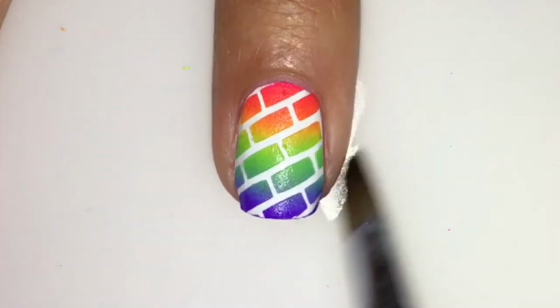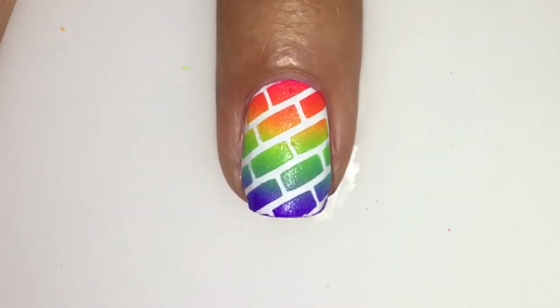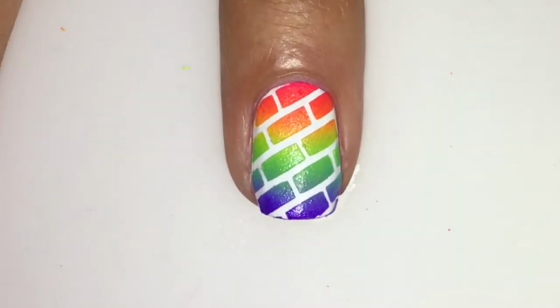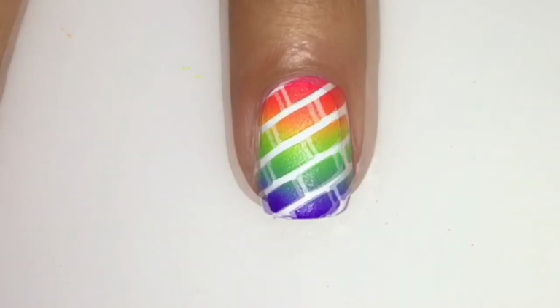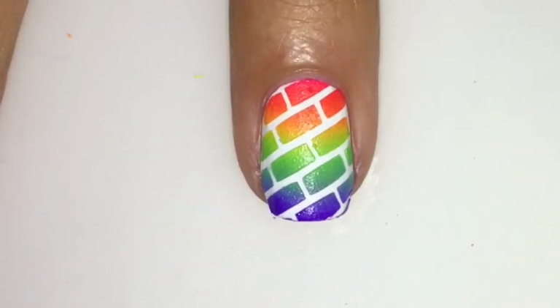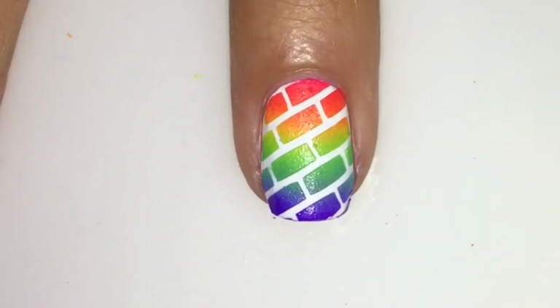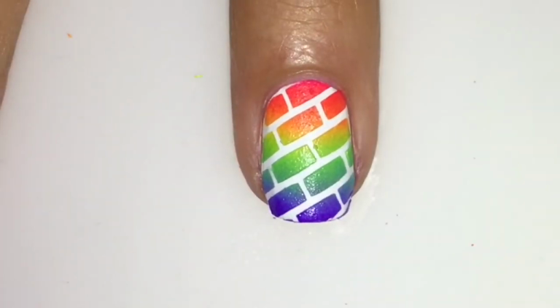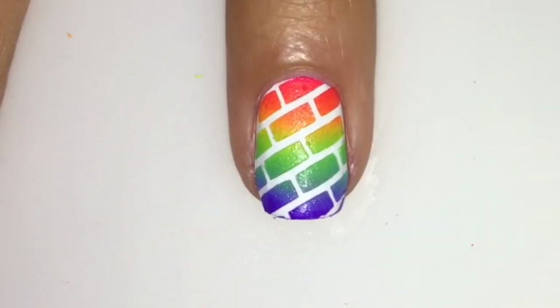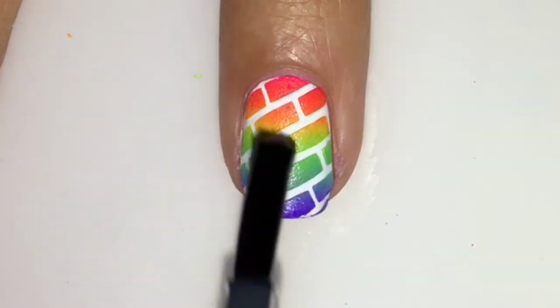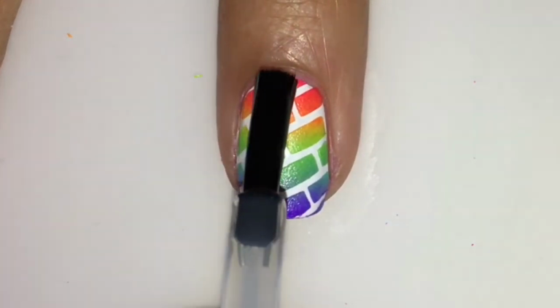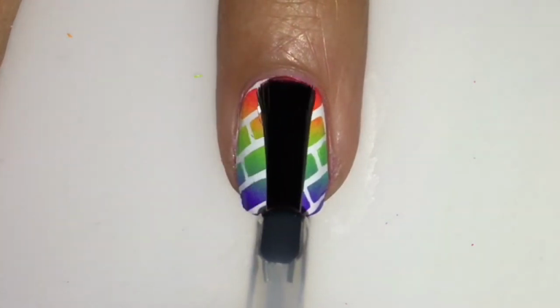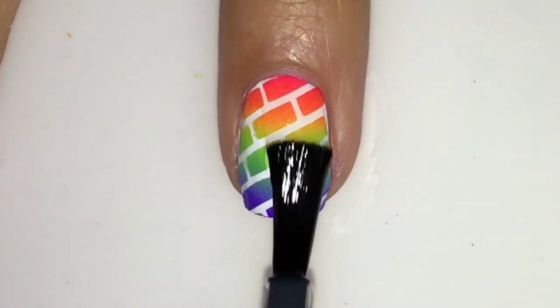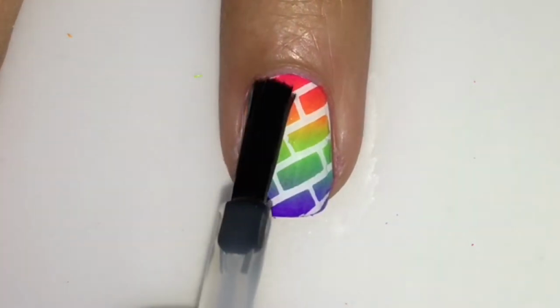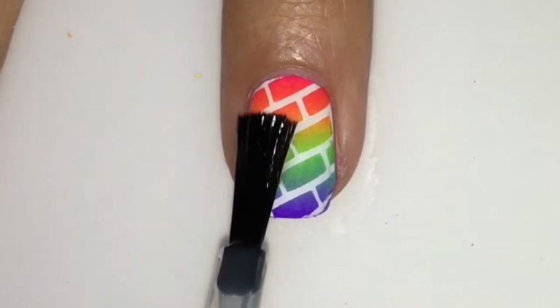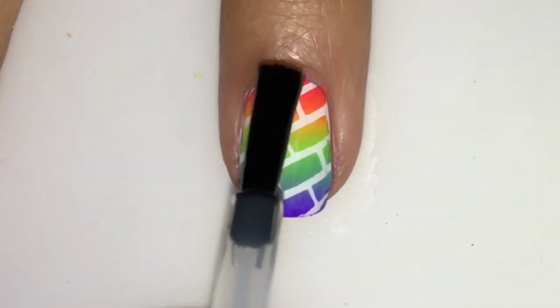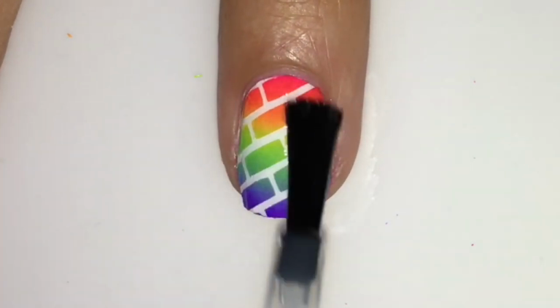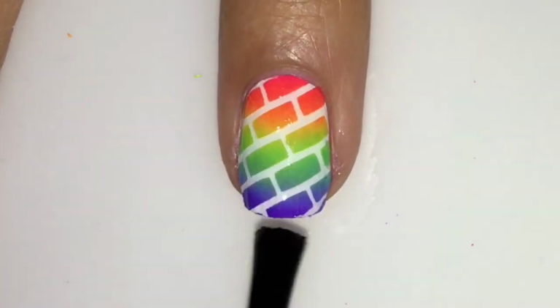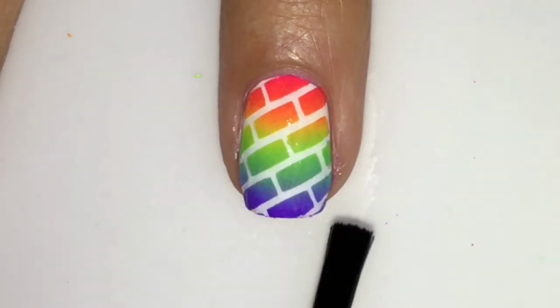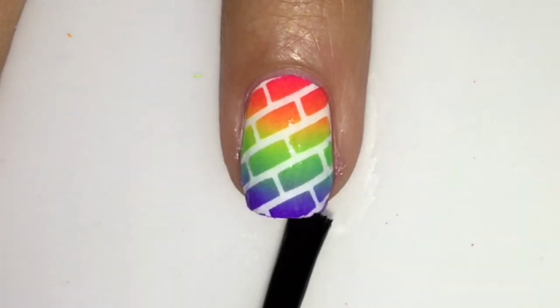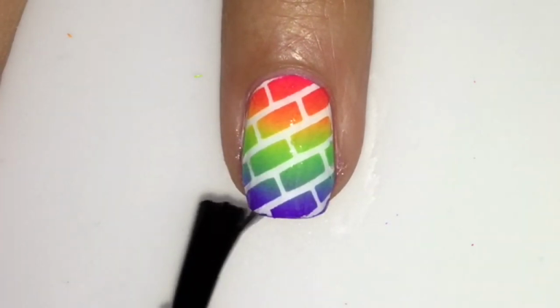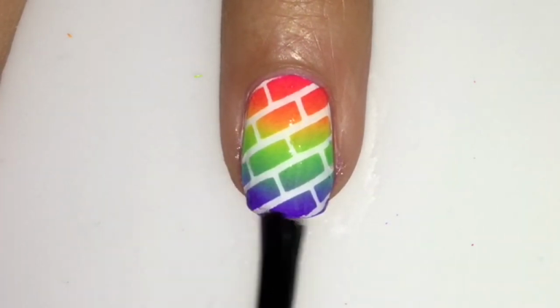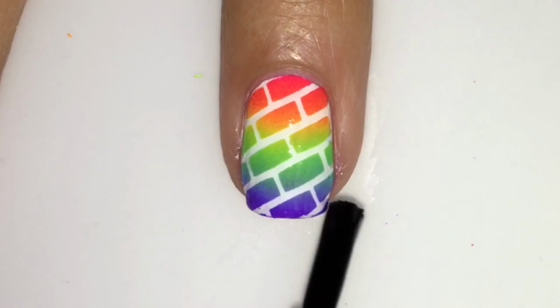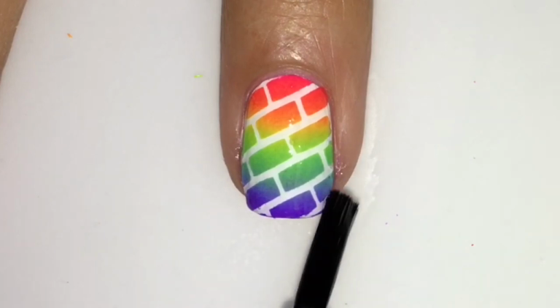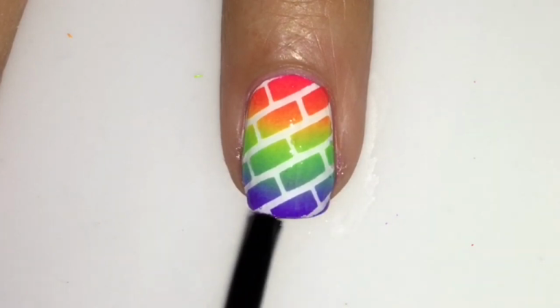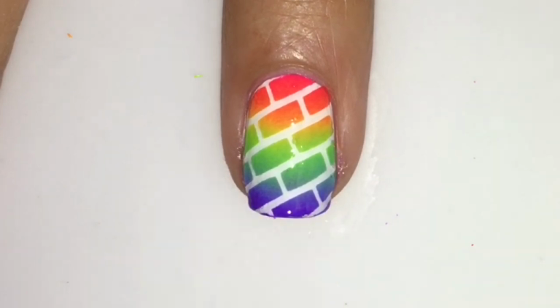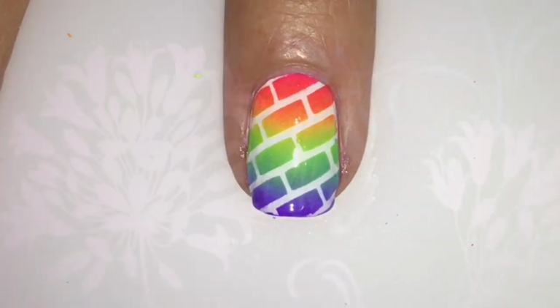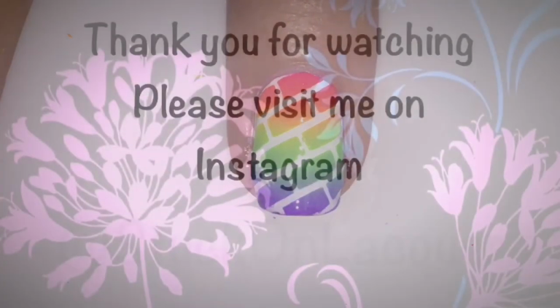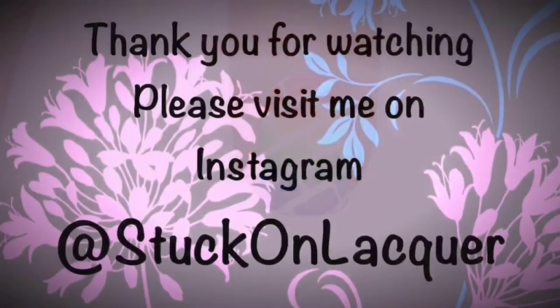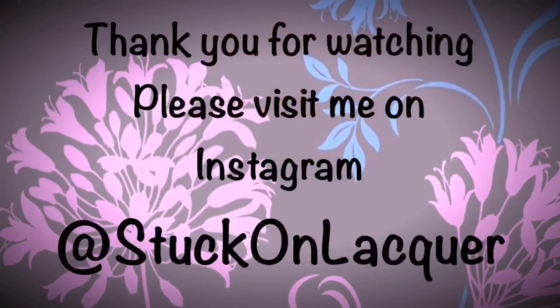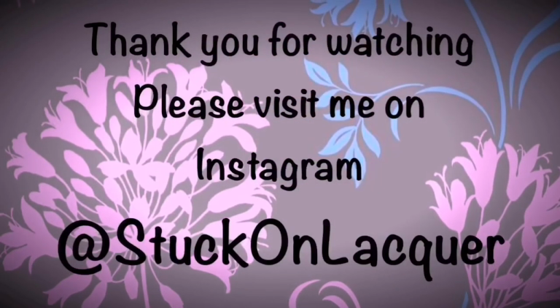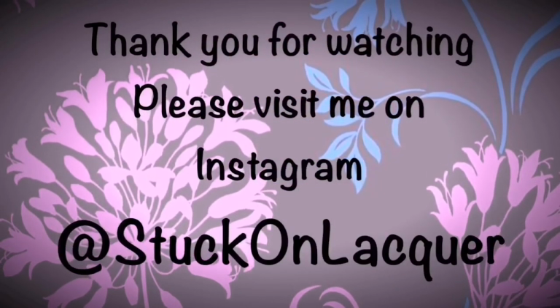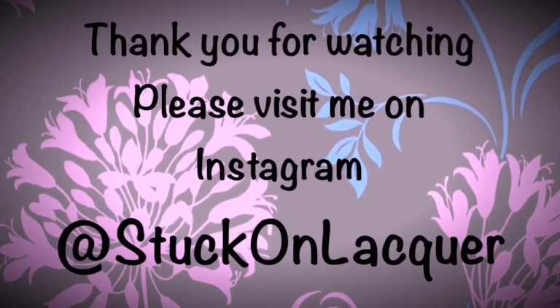That looks good! Then top coat with your favorite top coat so that the gradient blends in more, and then top it off with some matte top coat. And that's it — thank you for watching, bye!